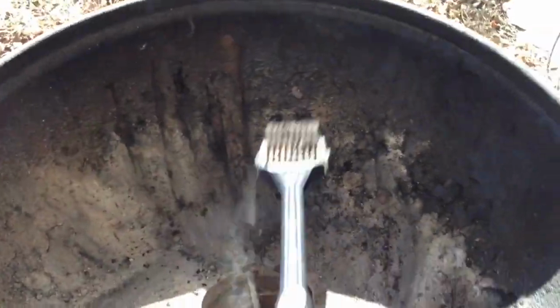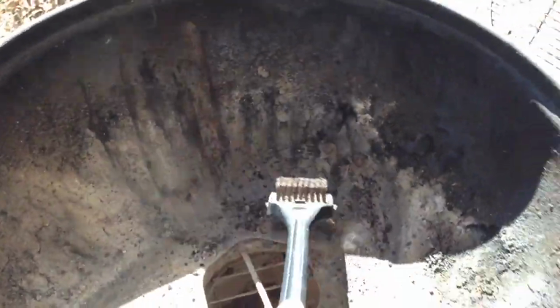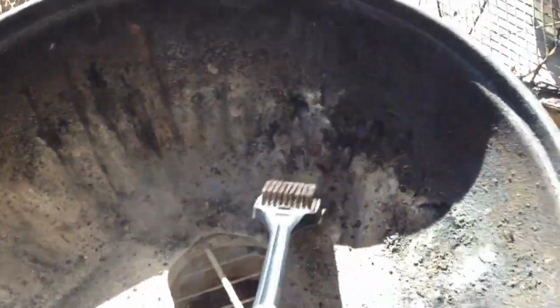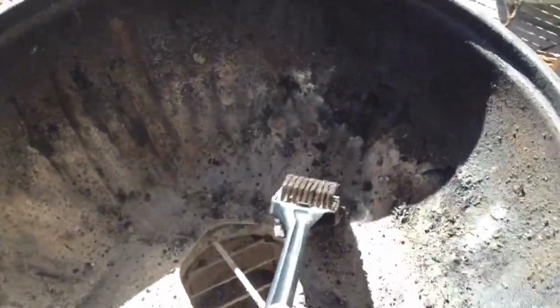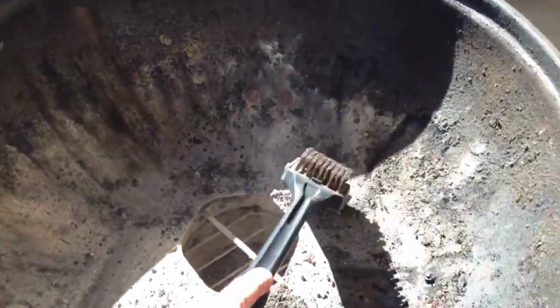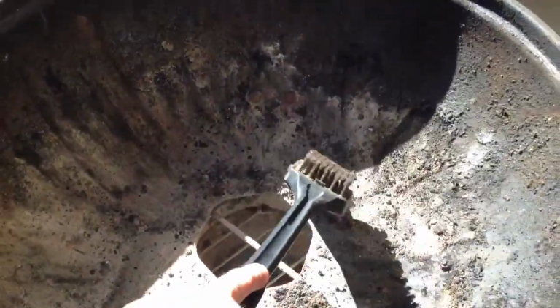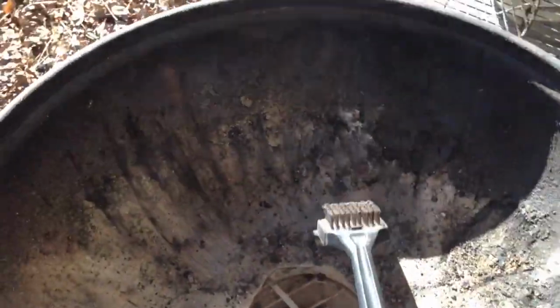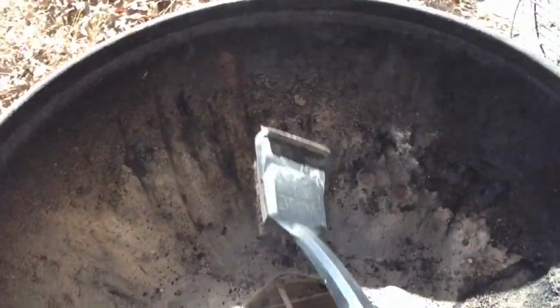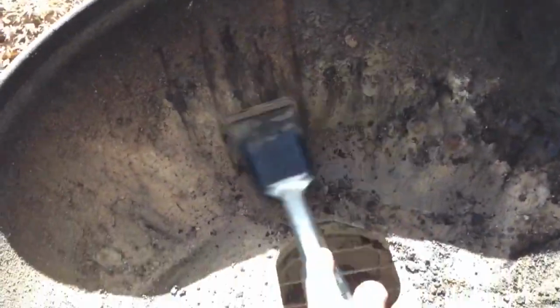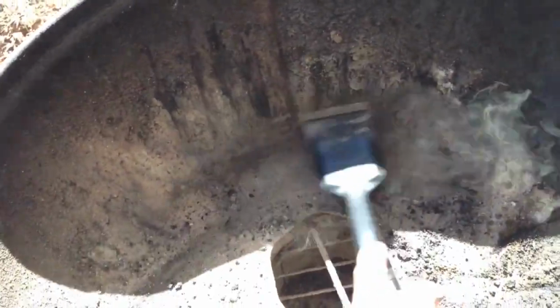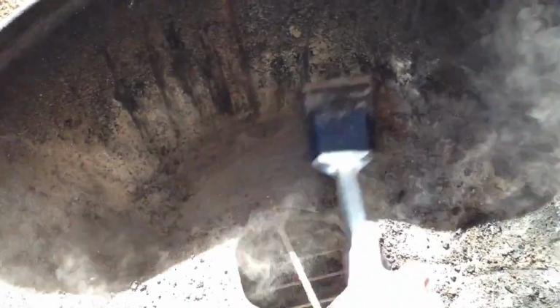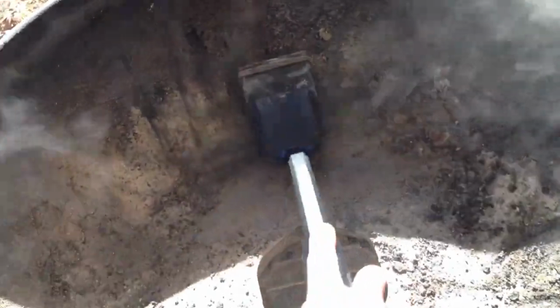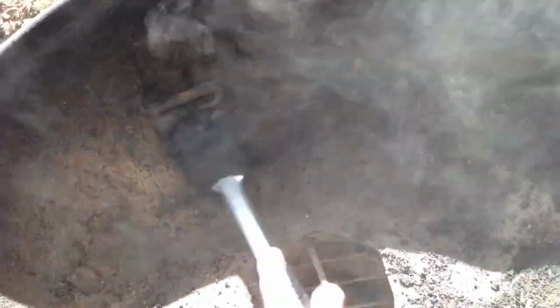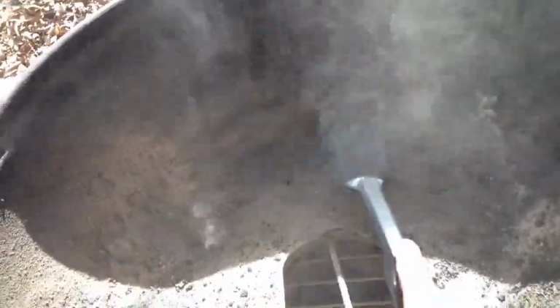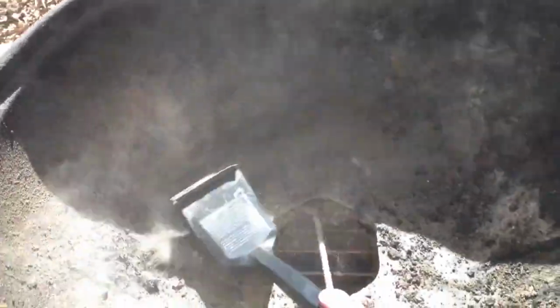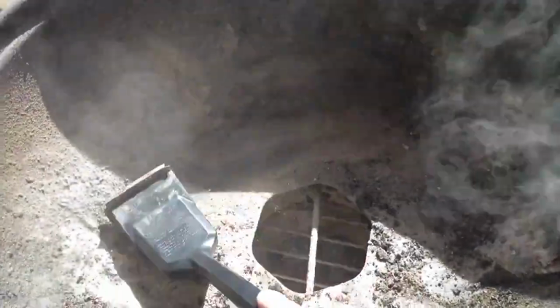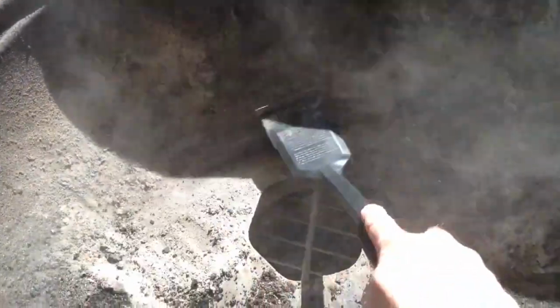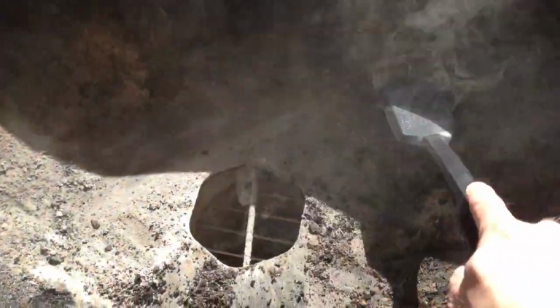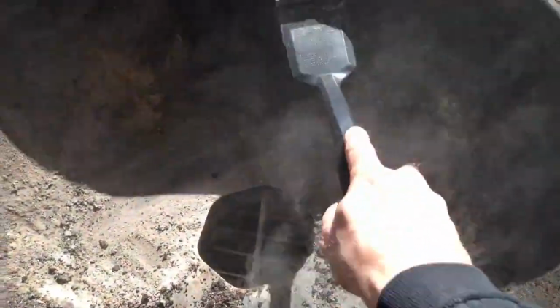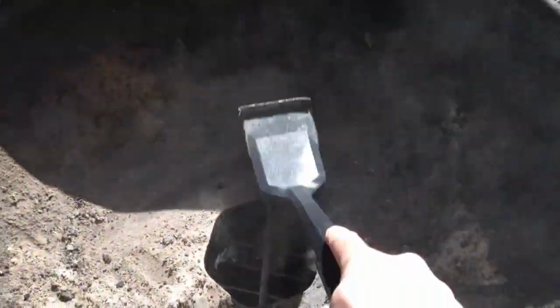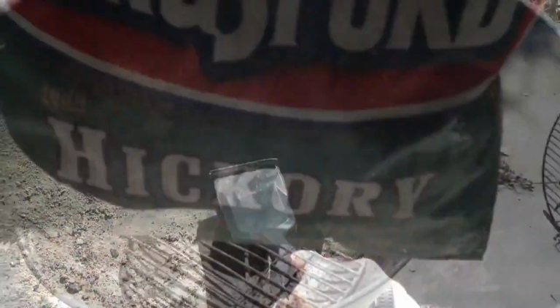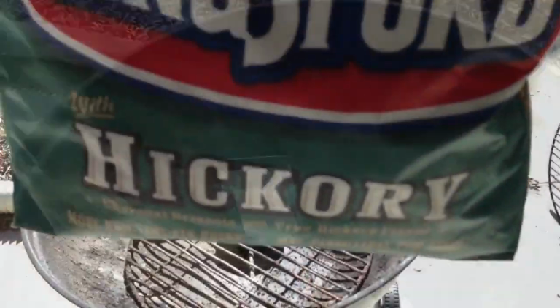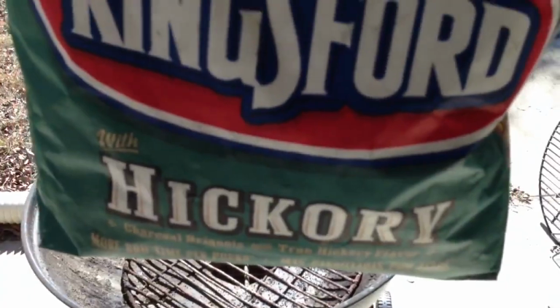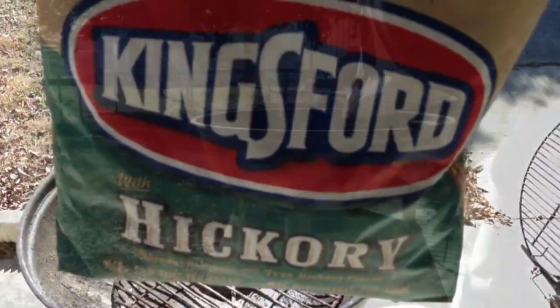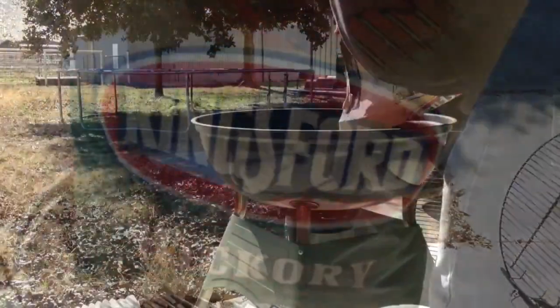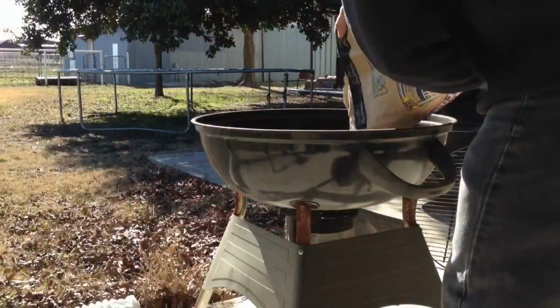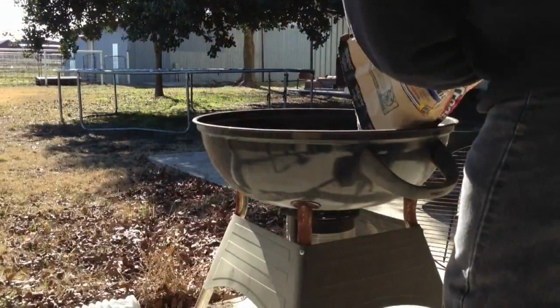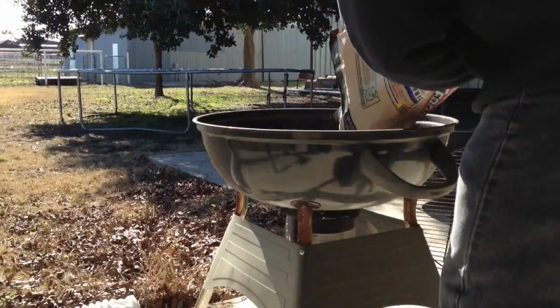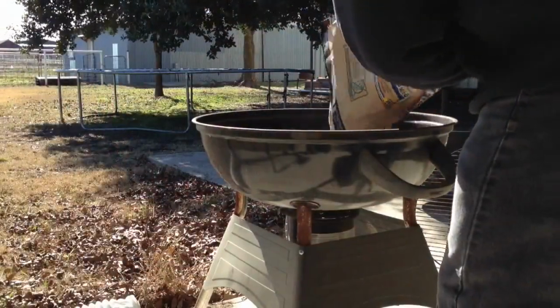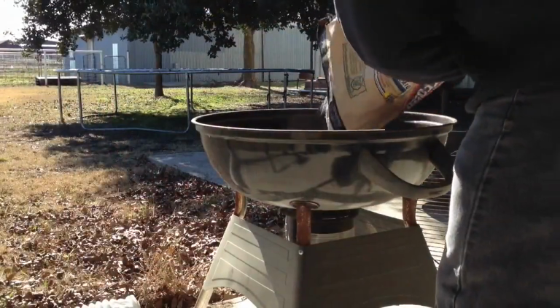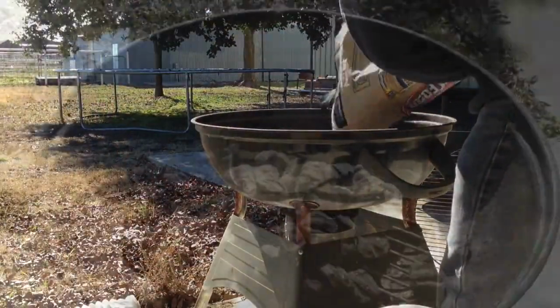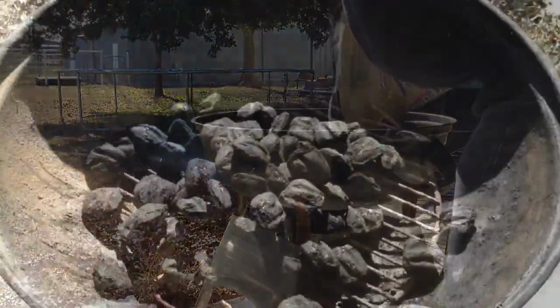I like to get the hard part of that bristle, scrape as much as I can down, and then brush it up or rough it up like that. Then I'll re-empty my can. At this point, we're gonna go ahead and start cooking on it. I like to throw my briquets in there.